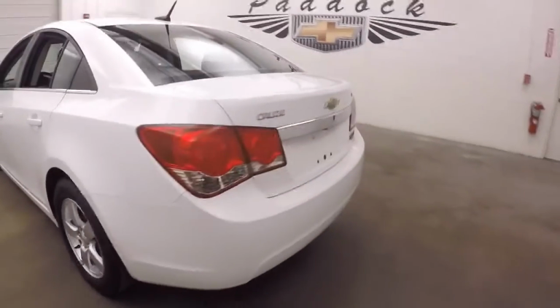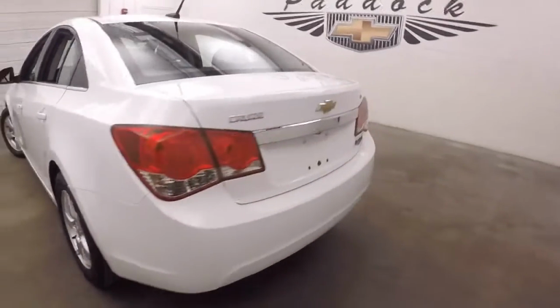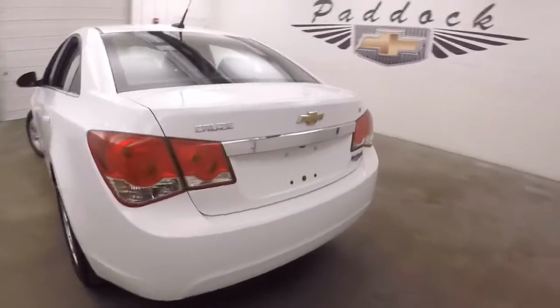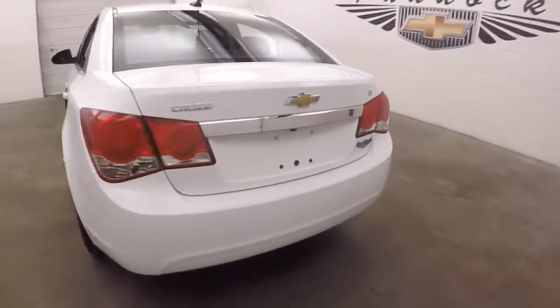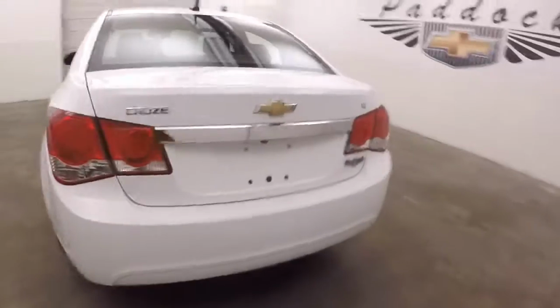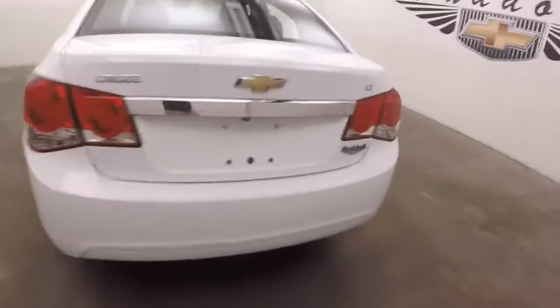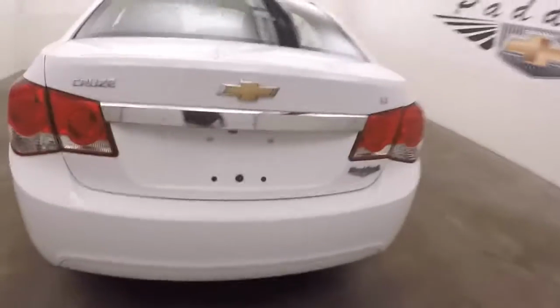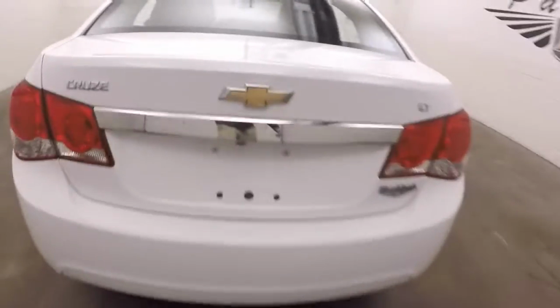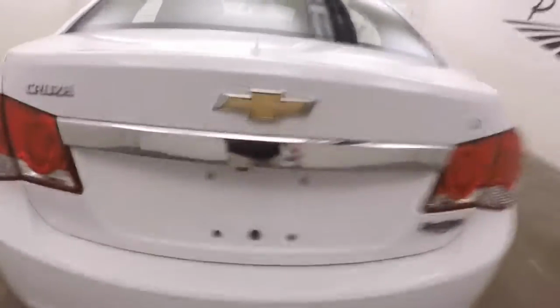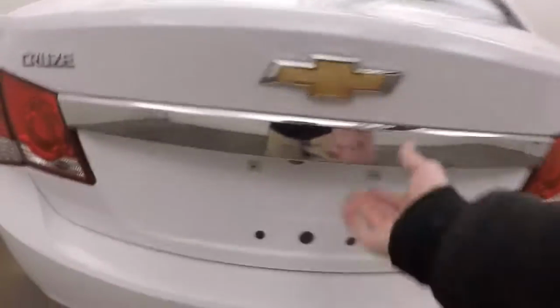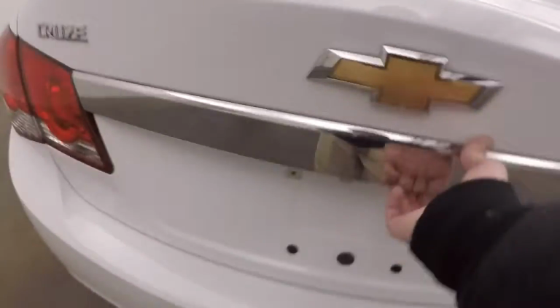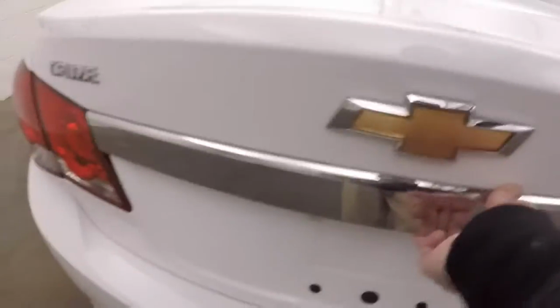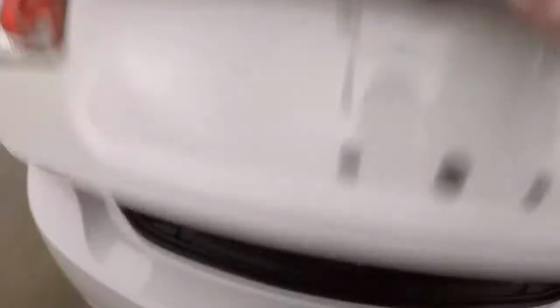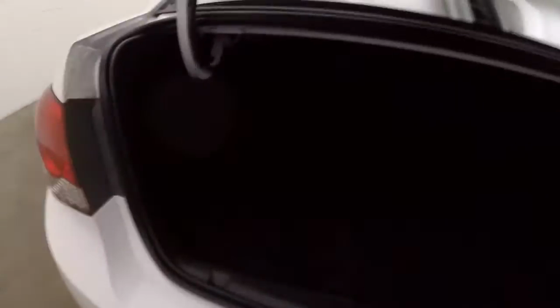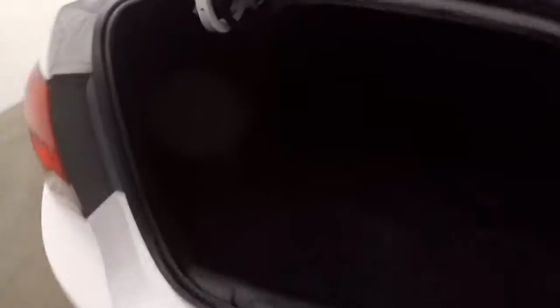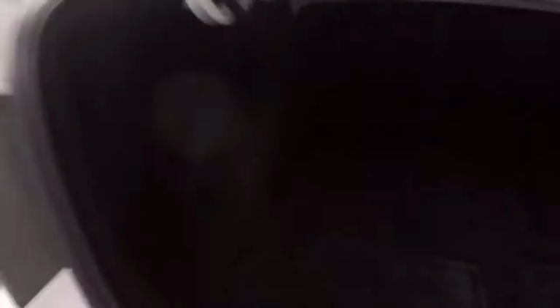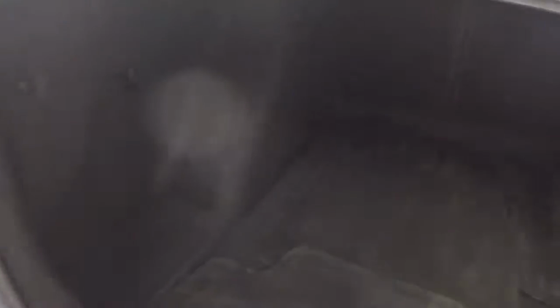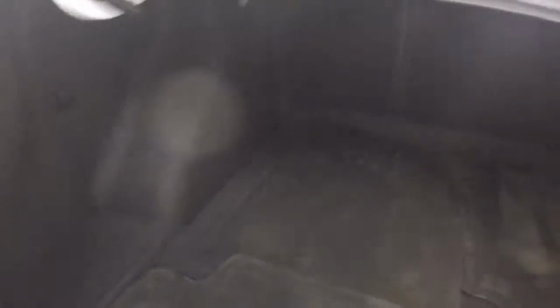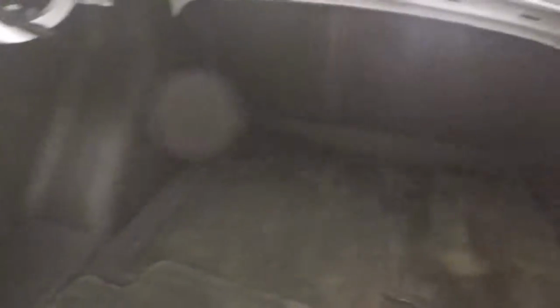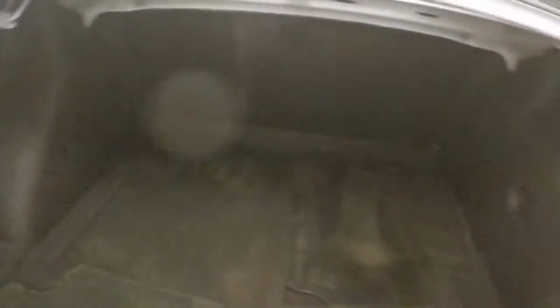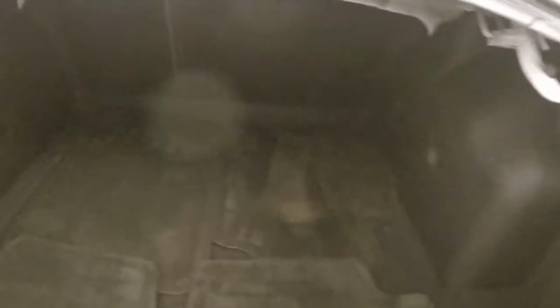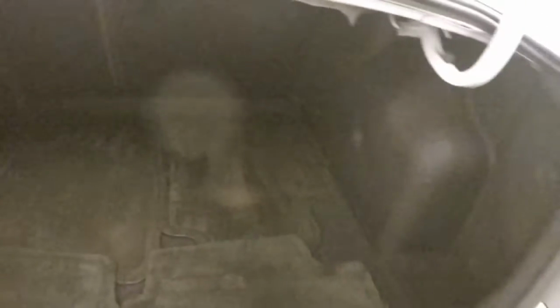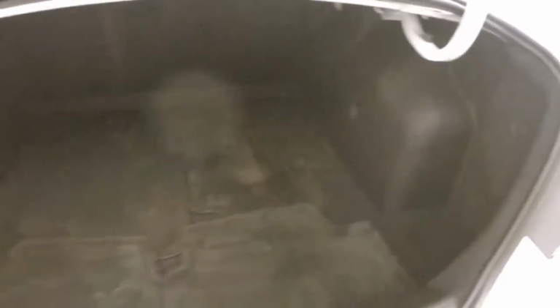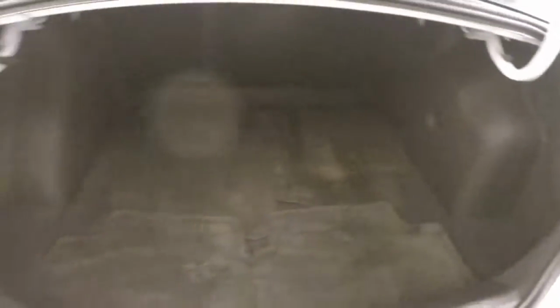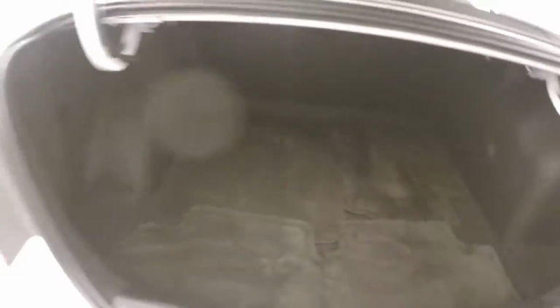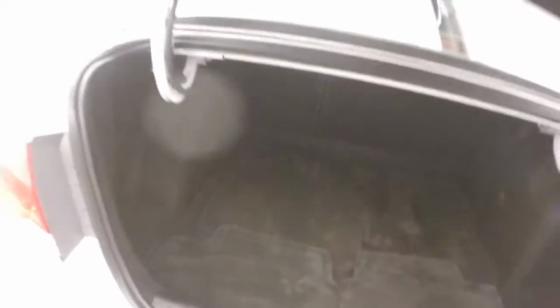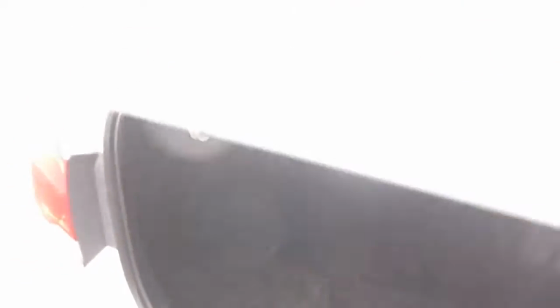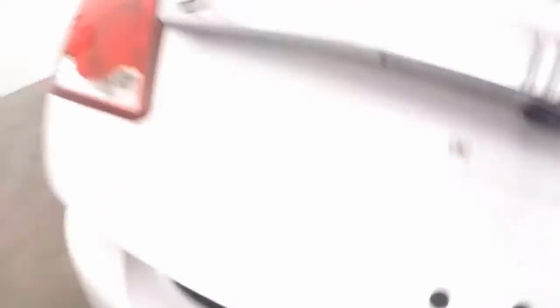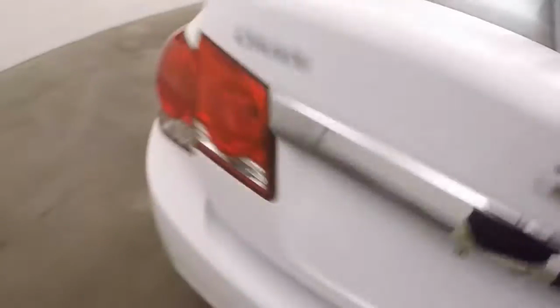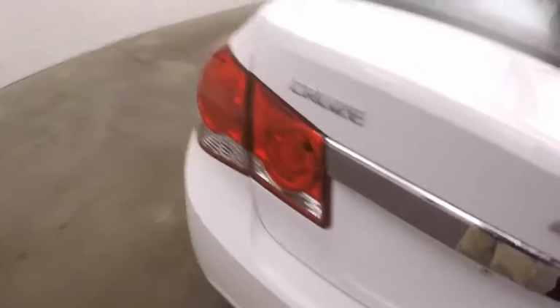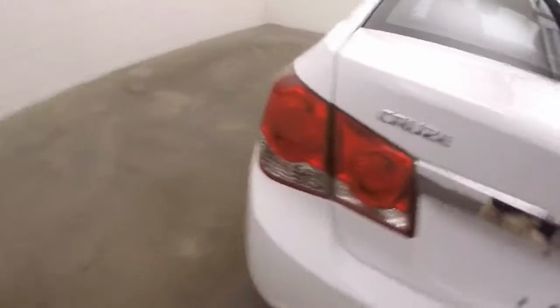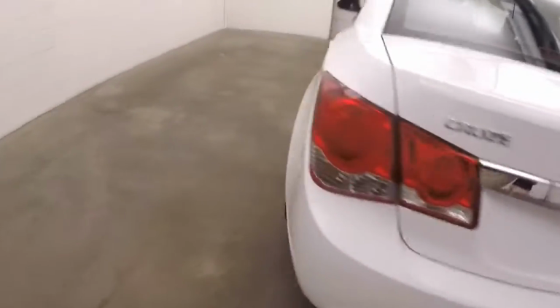Go back and check out the trunk. Plenty of space — tons of room for cargo.